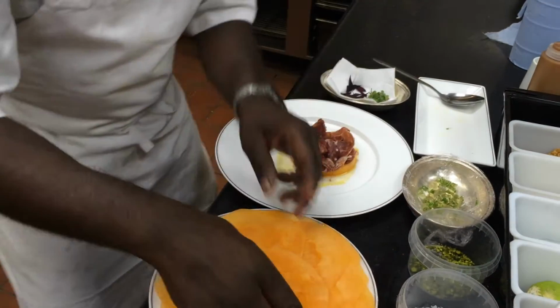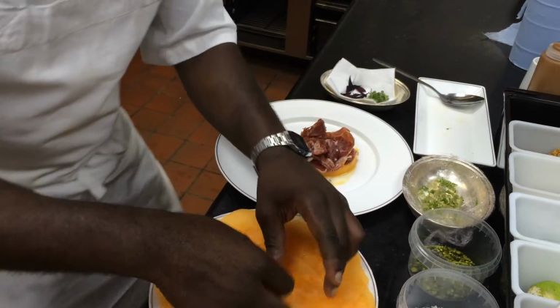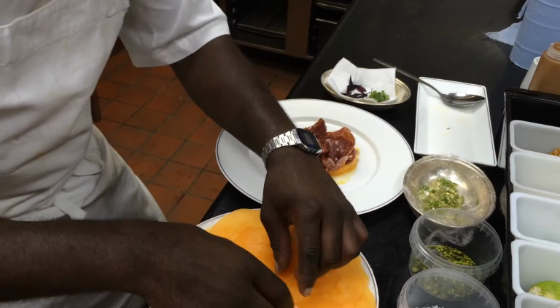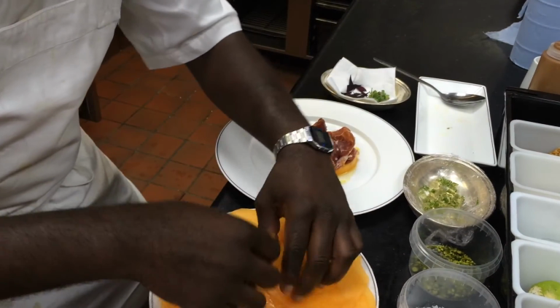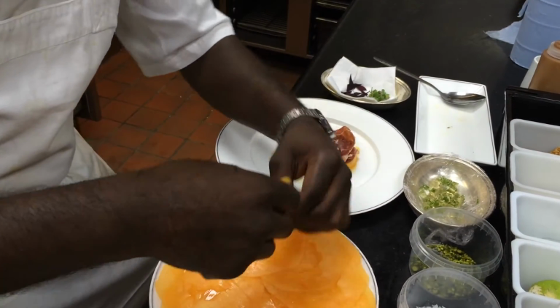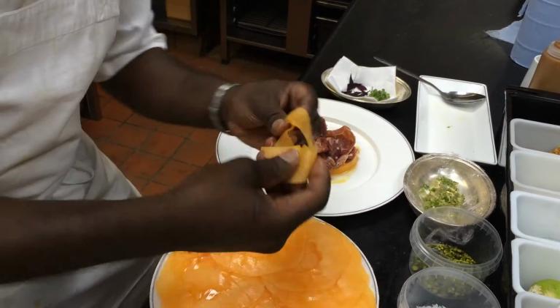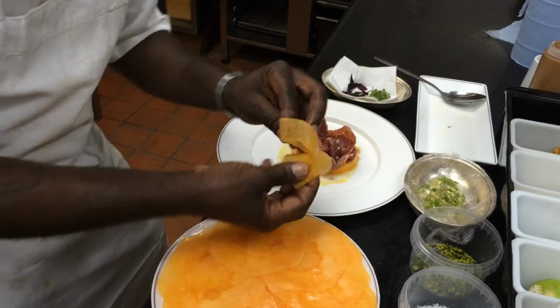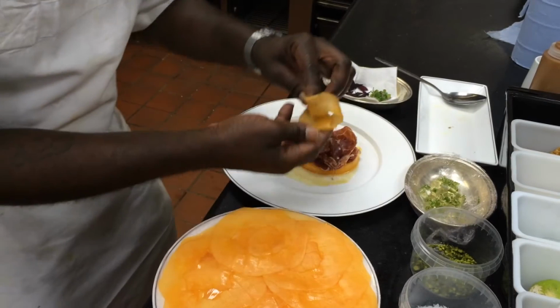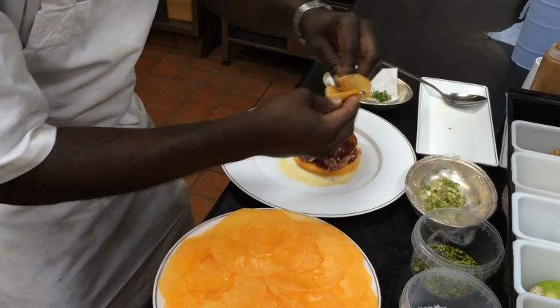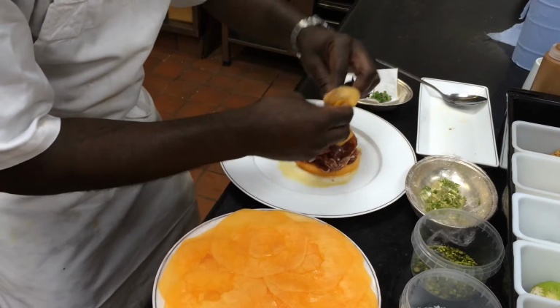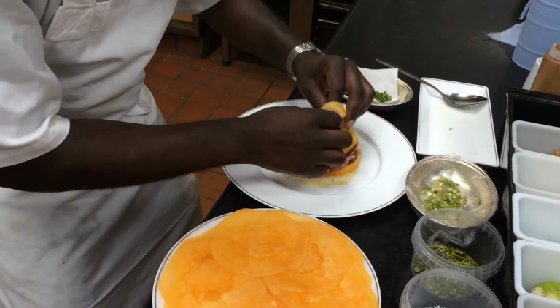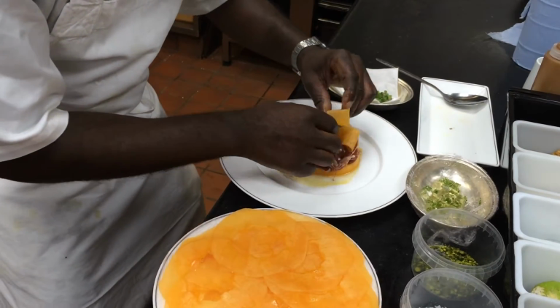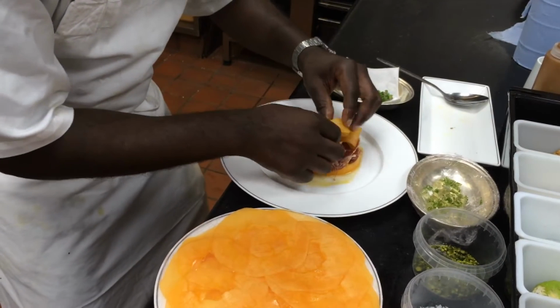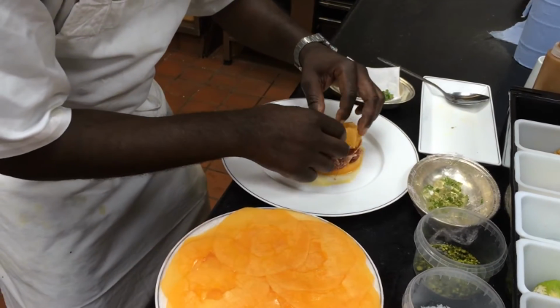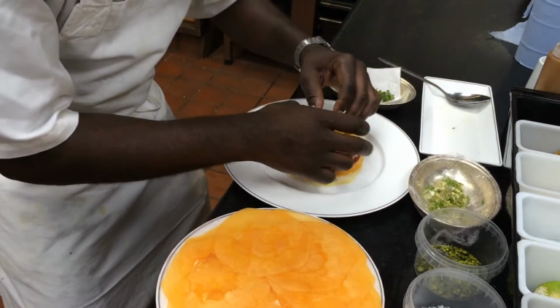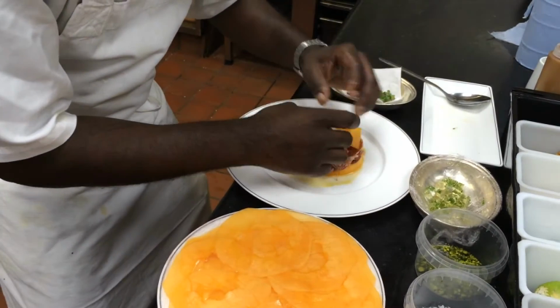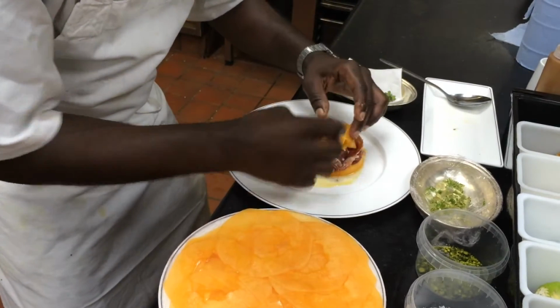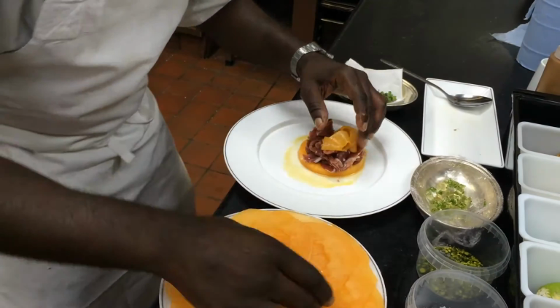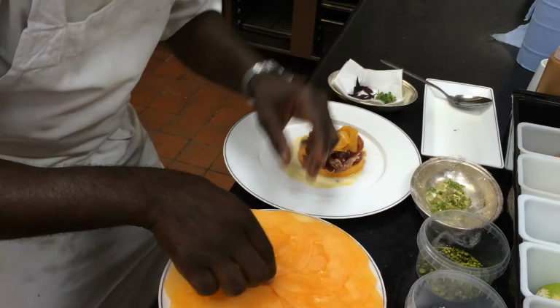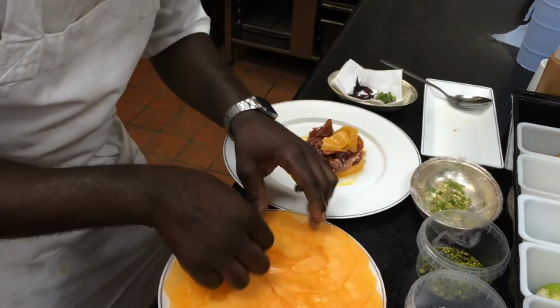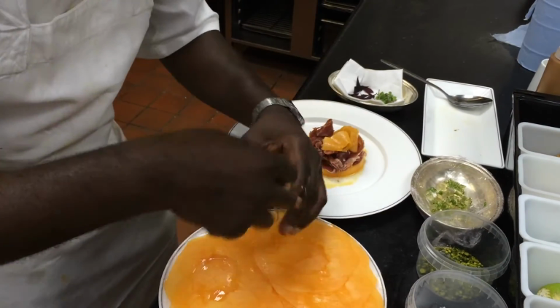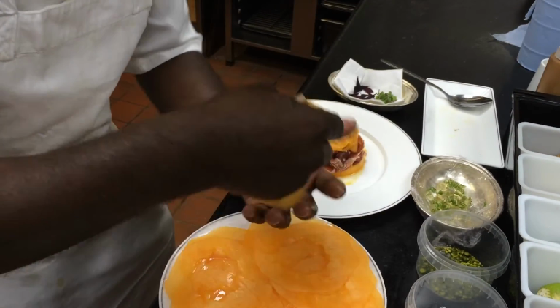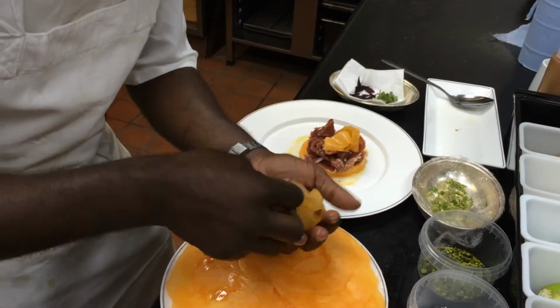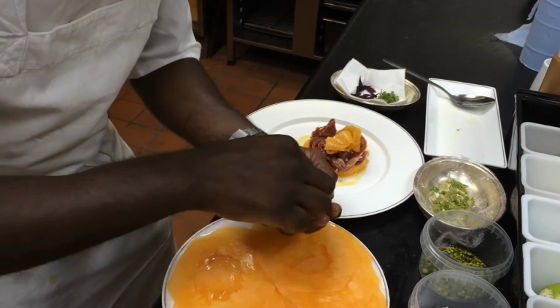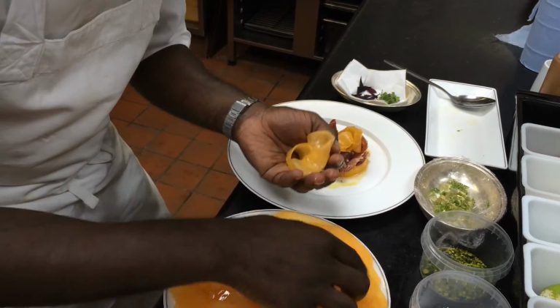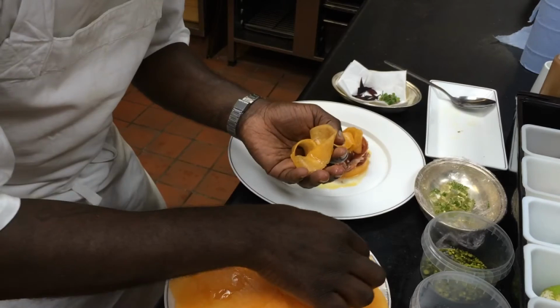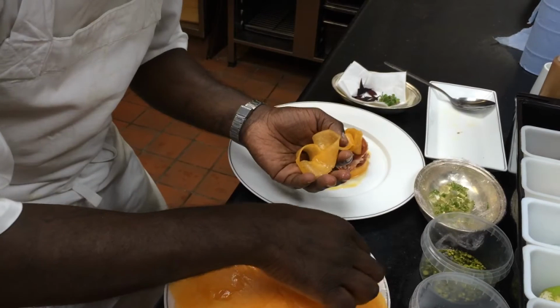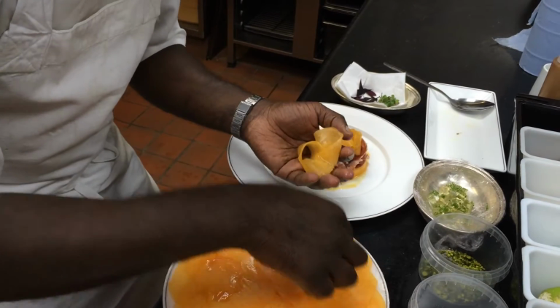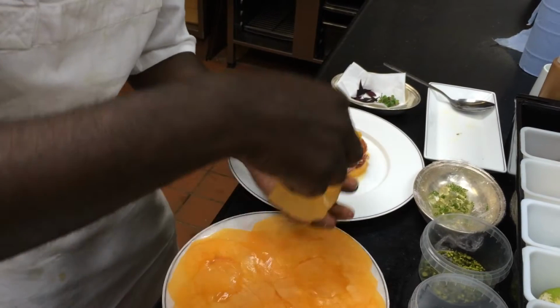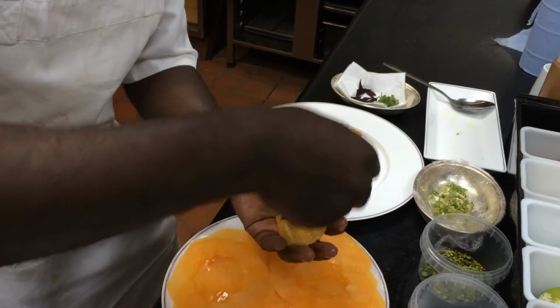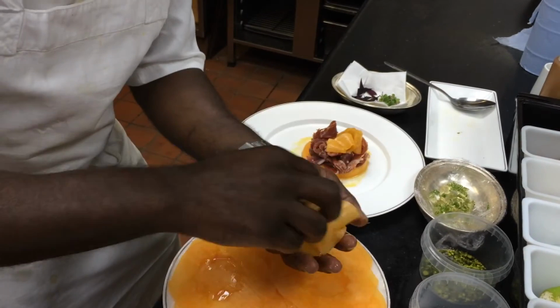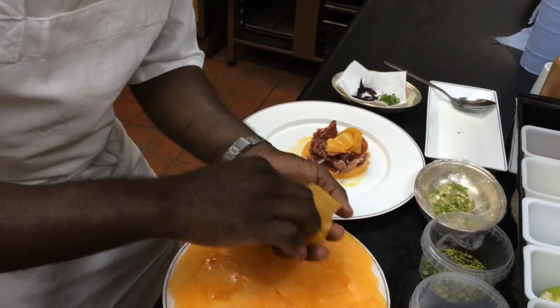Next what I'm going to do — I've got some sliced melon, just going to drop that on there, creating this rose petal look.